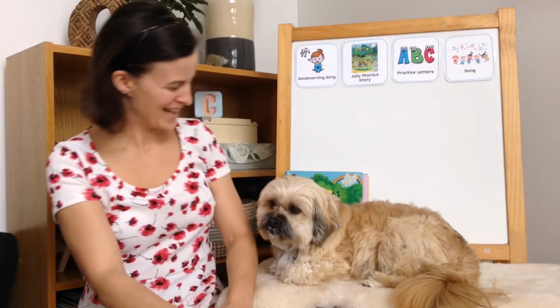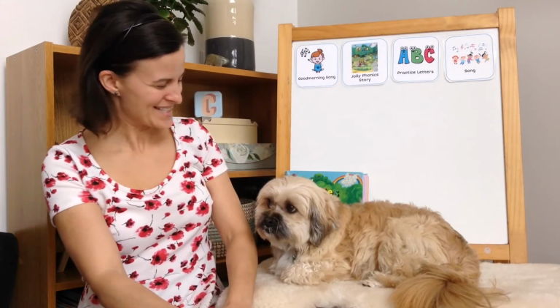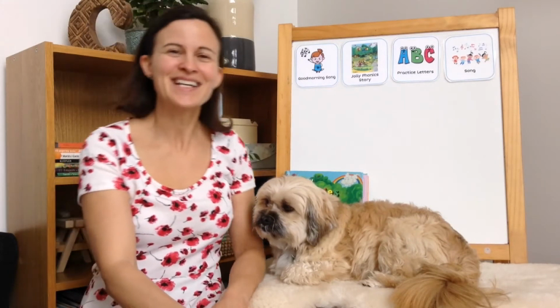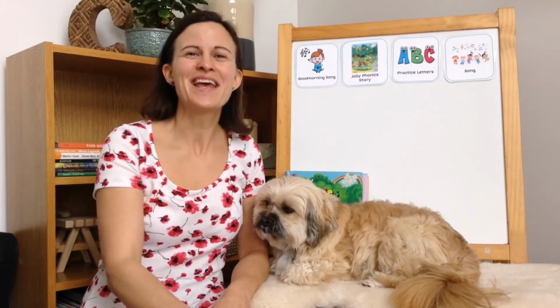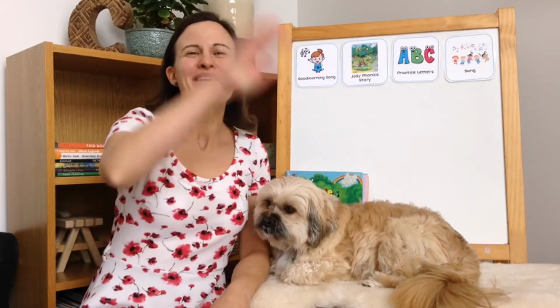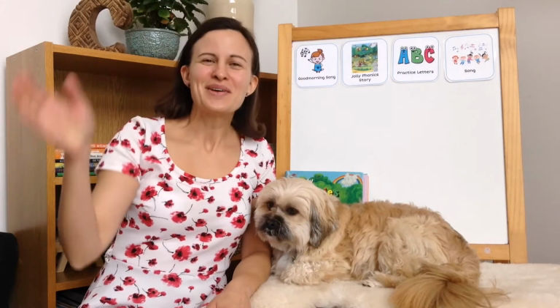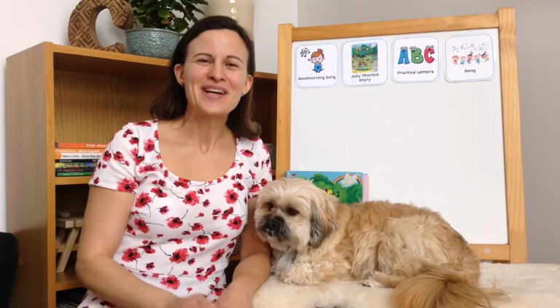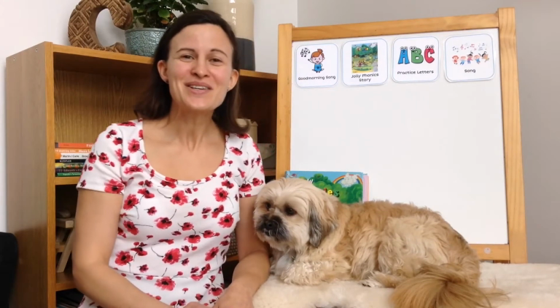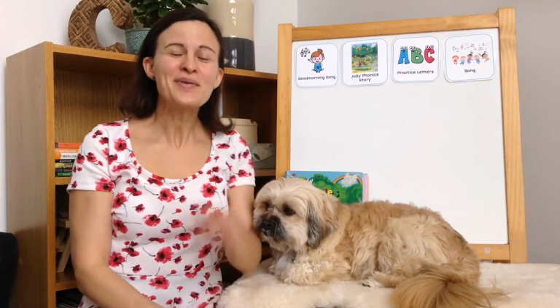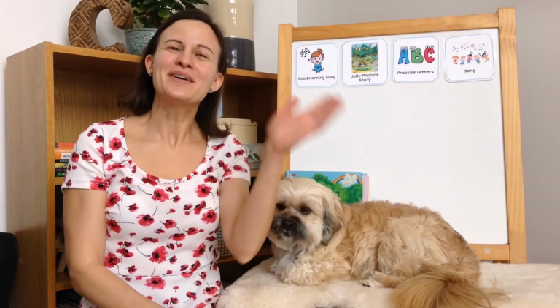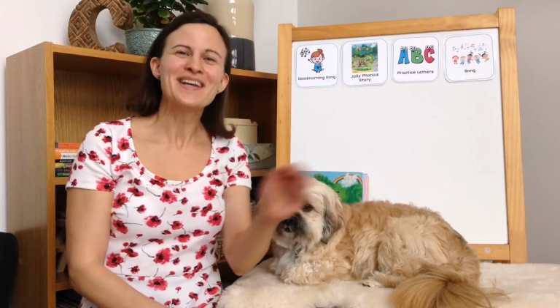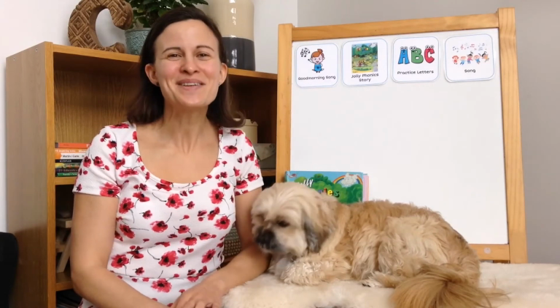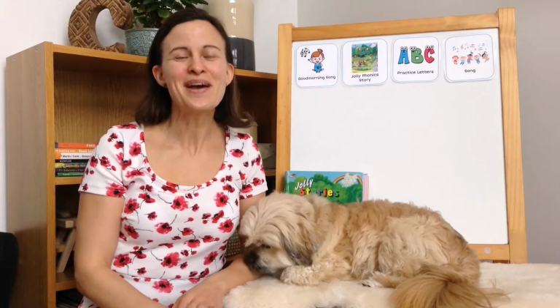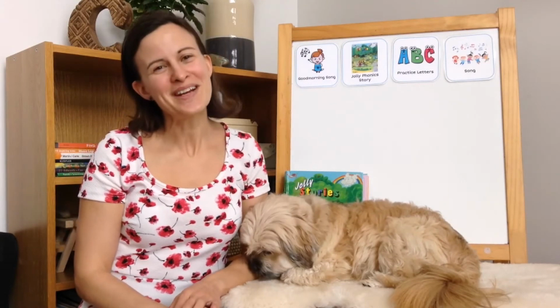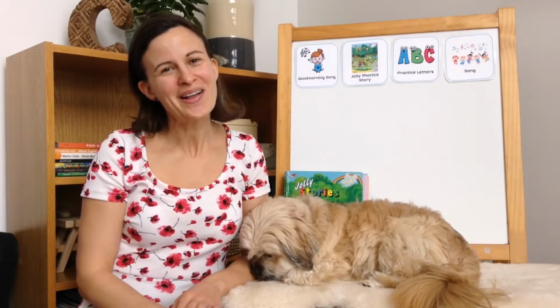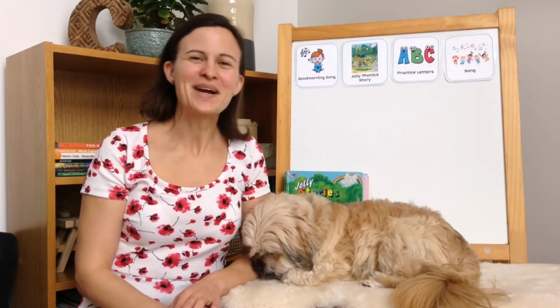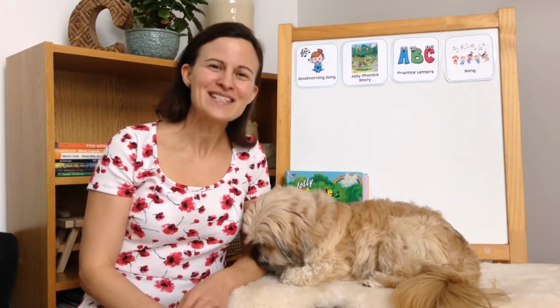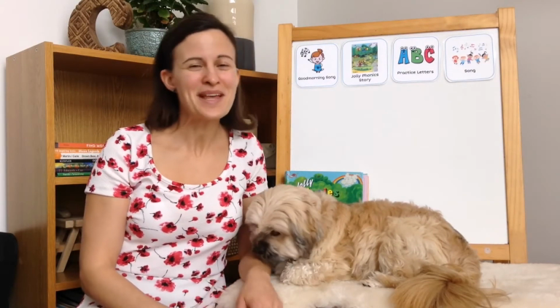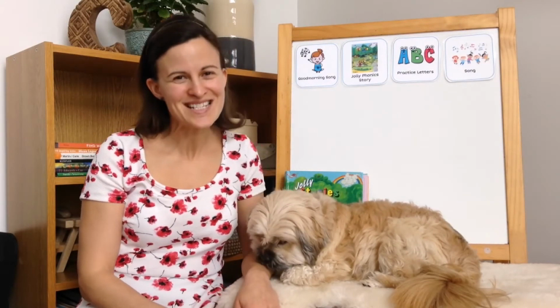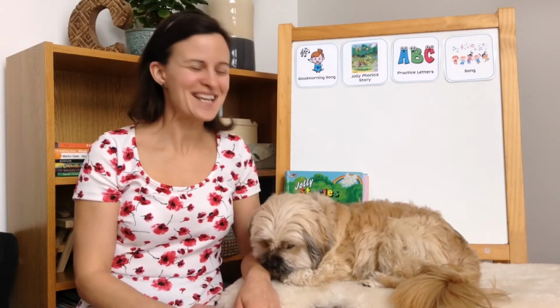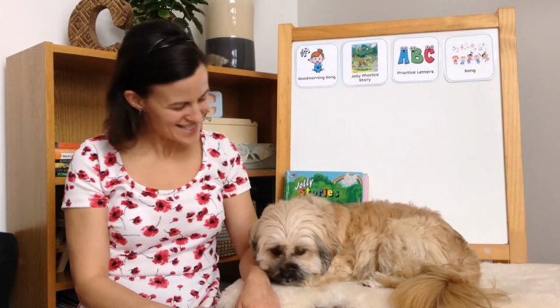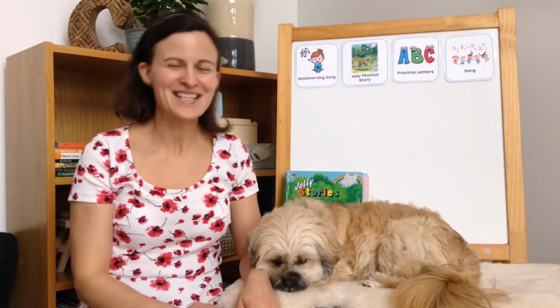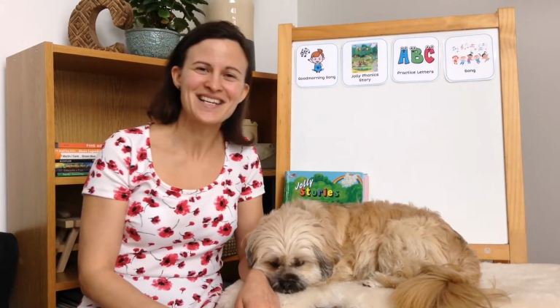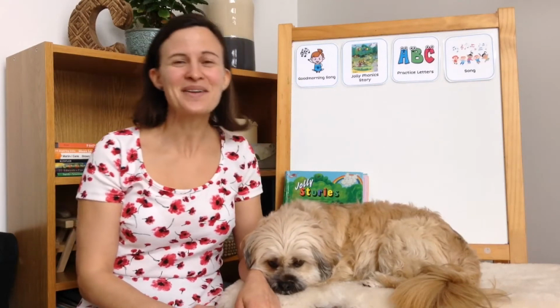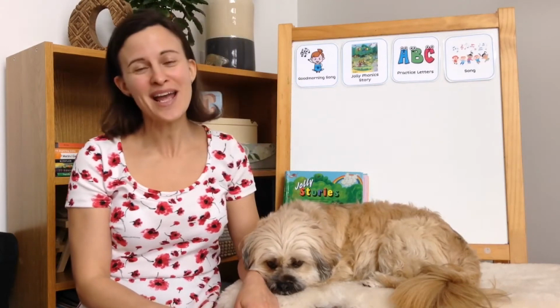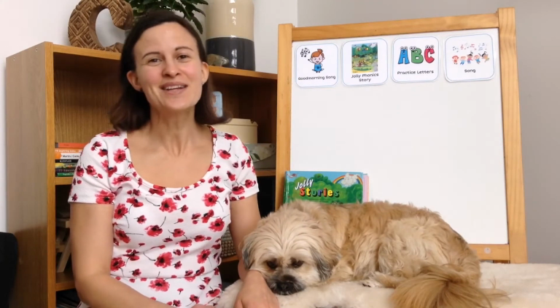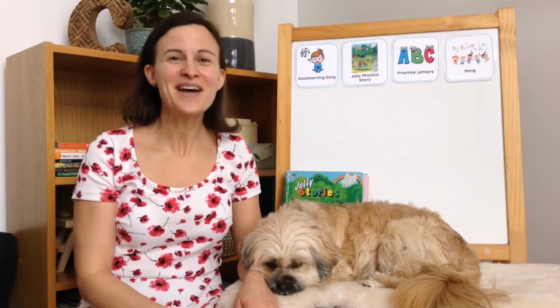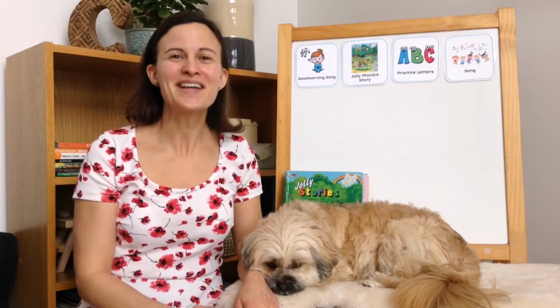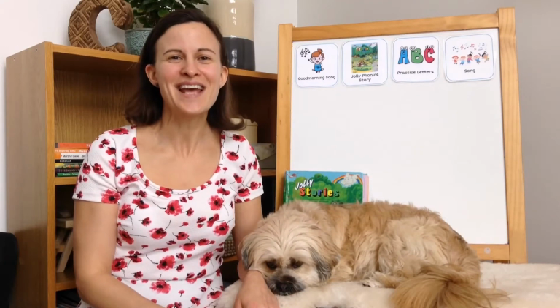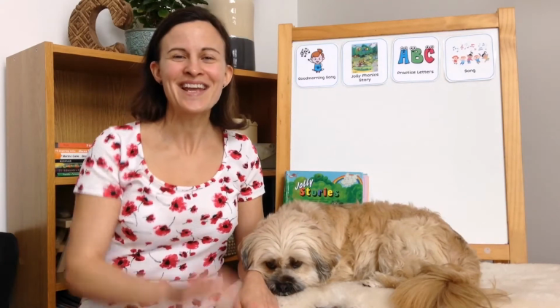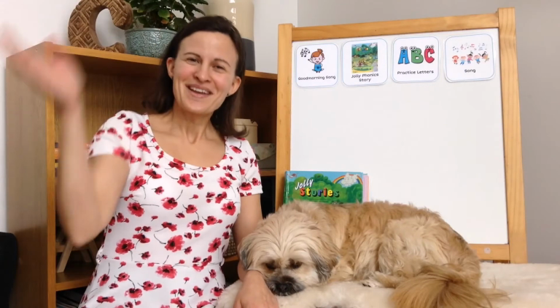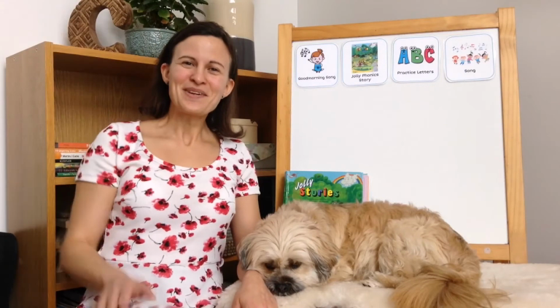Let's get started! Good morning to you, good morning to you. We're all in our places with bright shining faces. This is a good way to start a new day. Good morning!